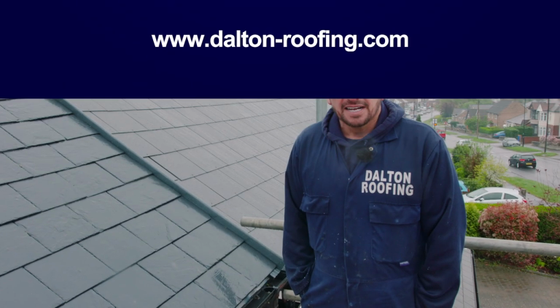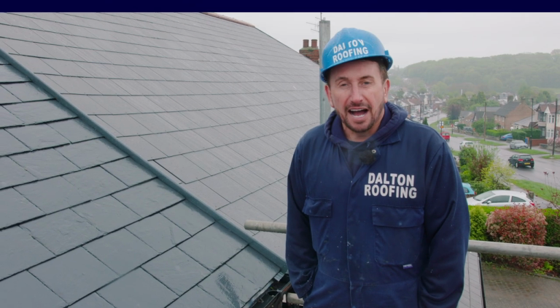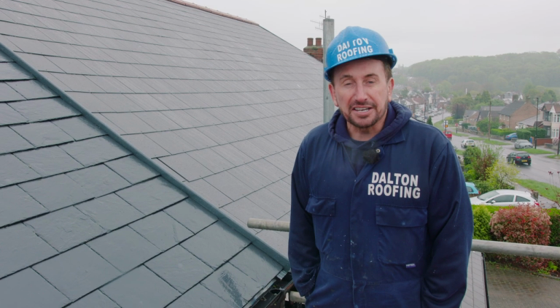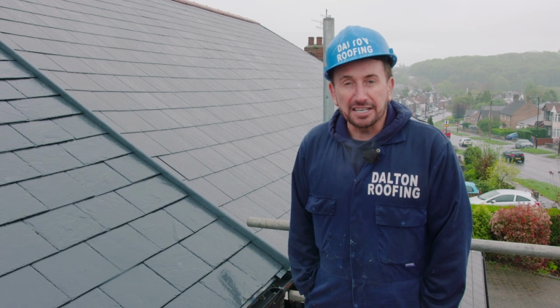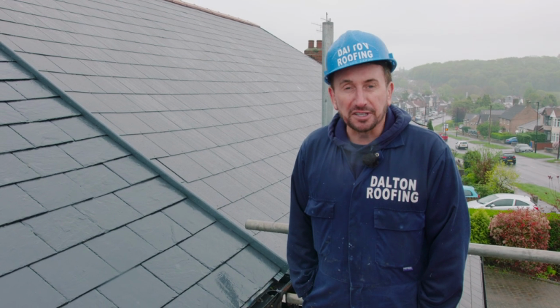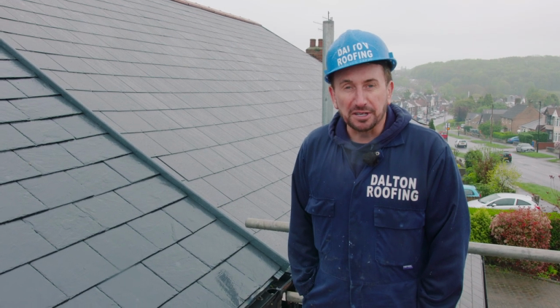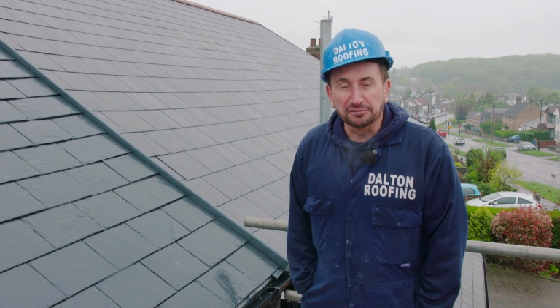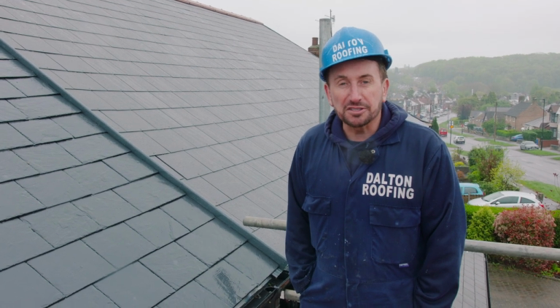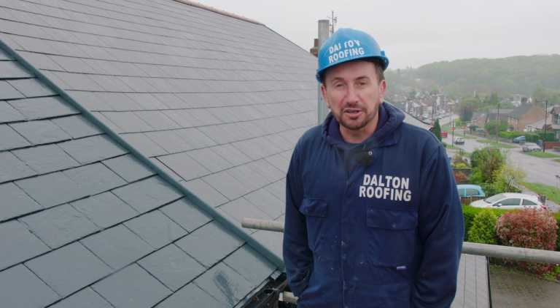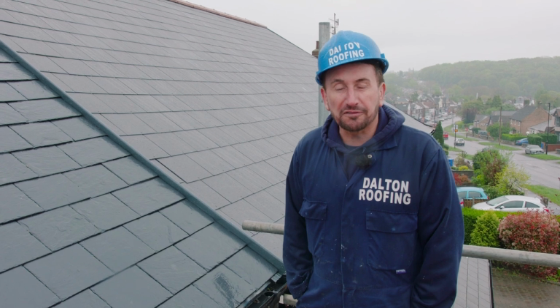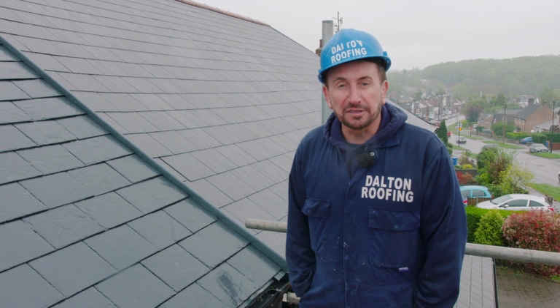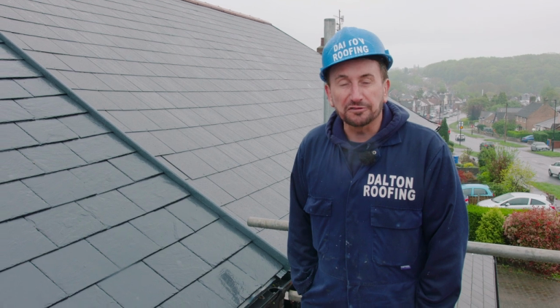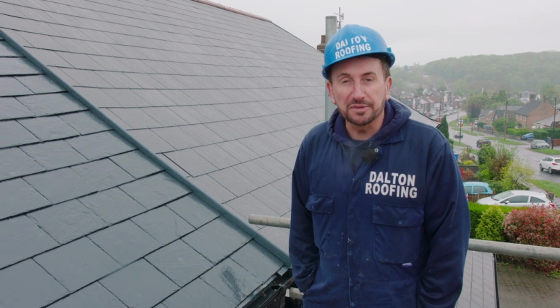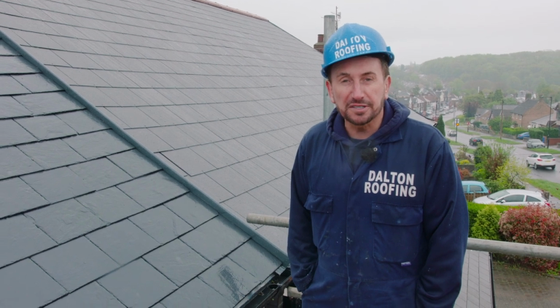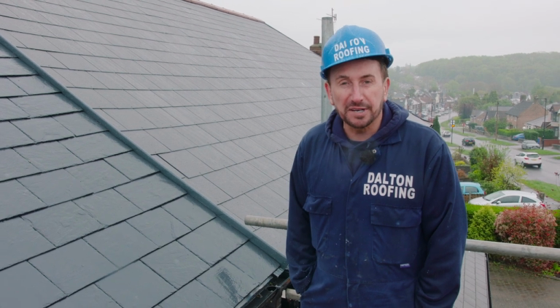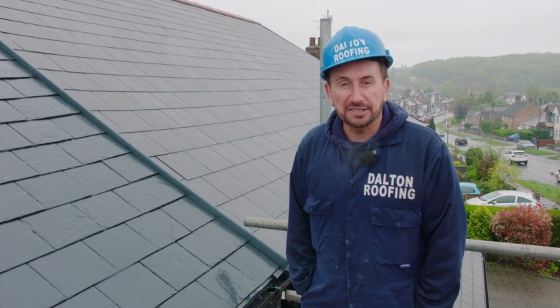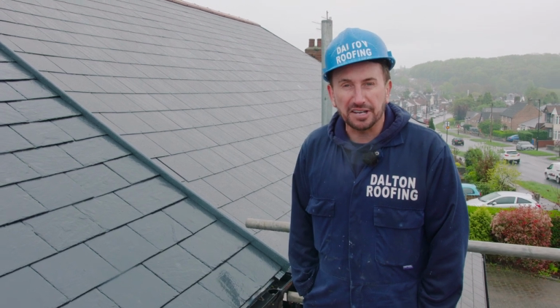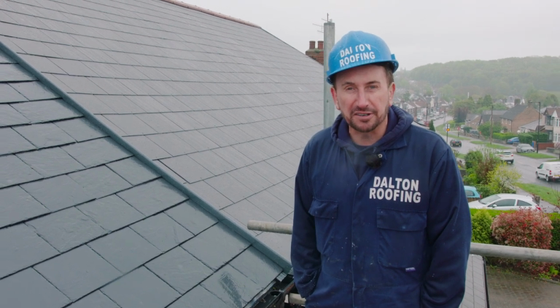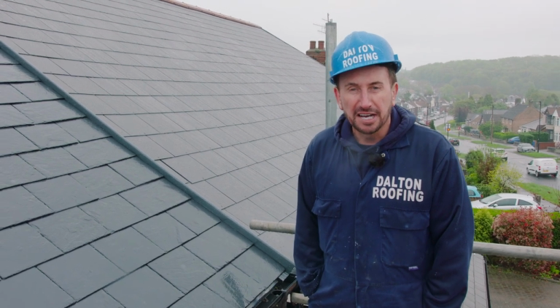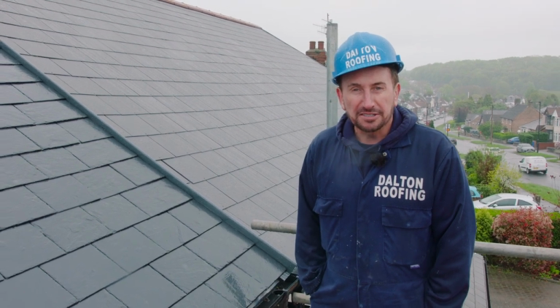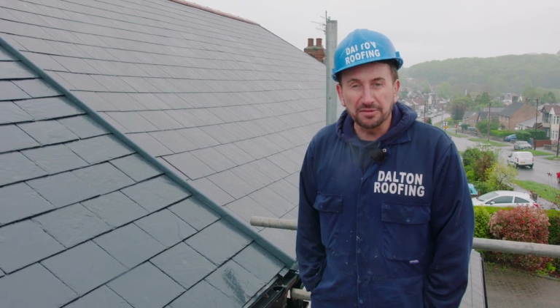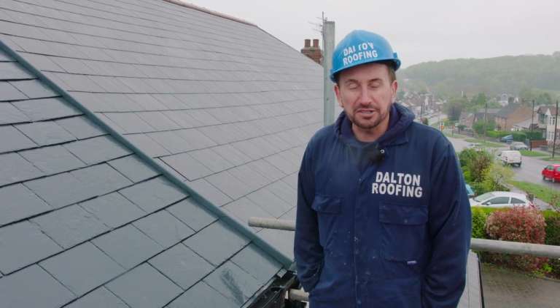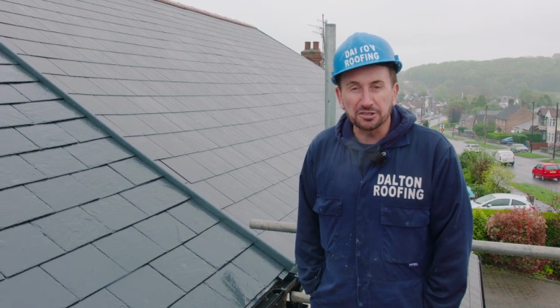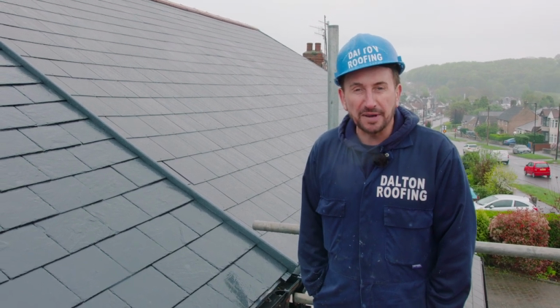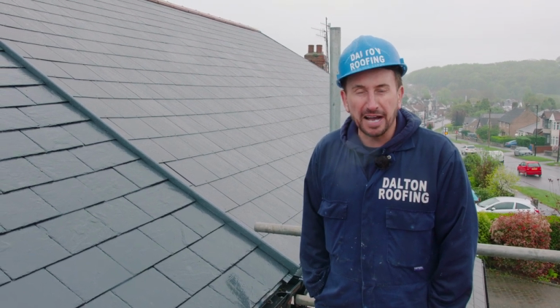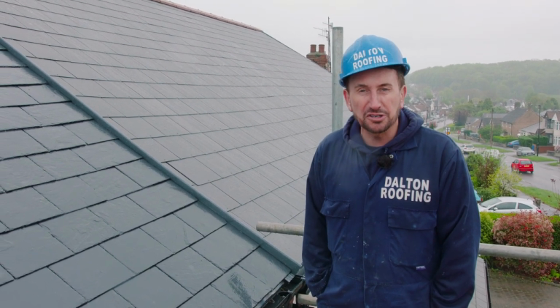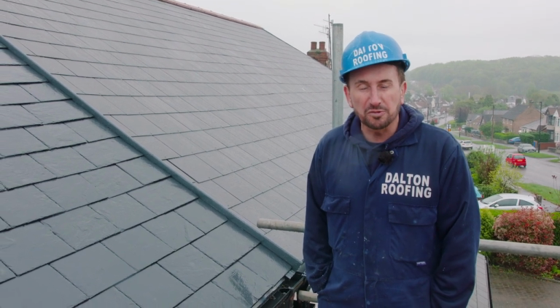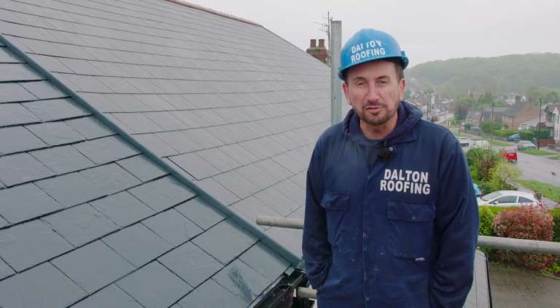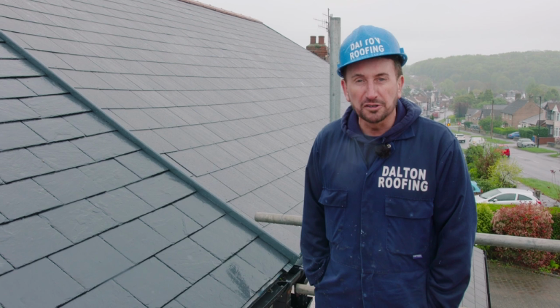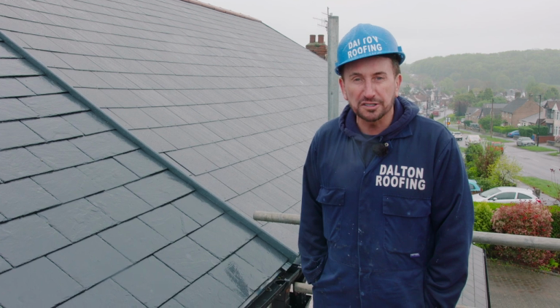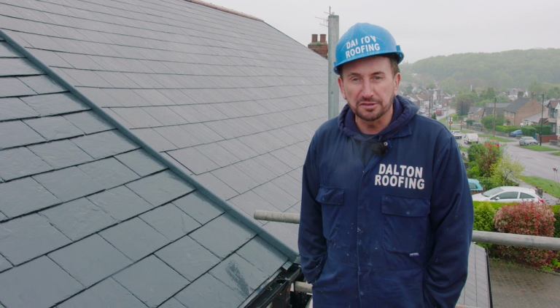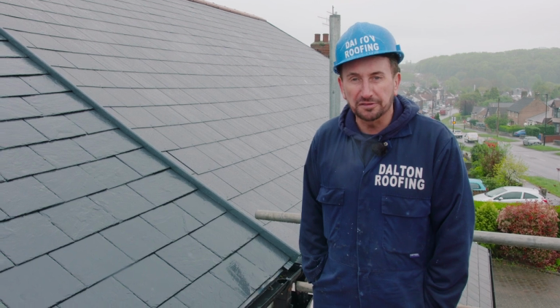Hi guys, Philip Dalton, I run a small family roofing business based in Sheffield. Today we're going to talk about how you join one roof into another.